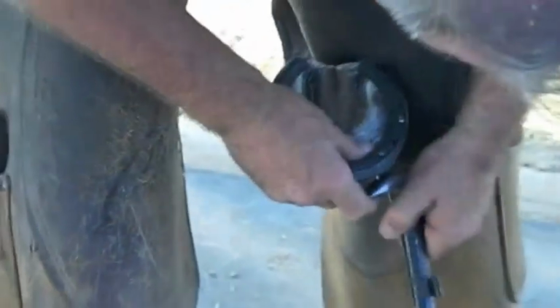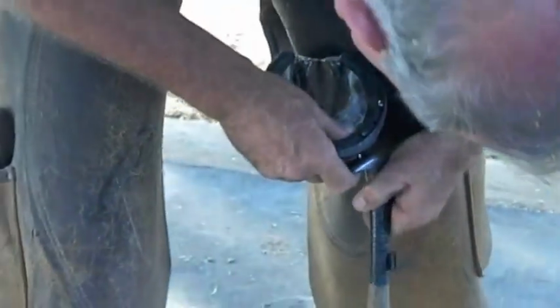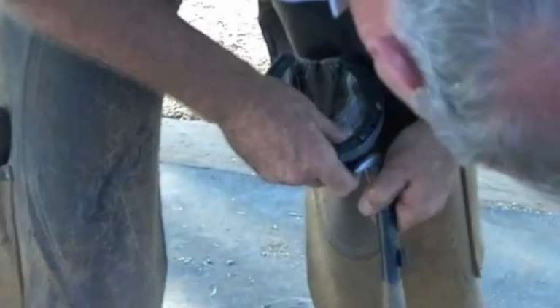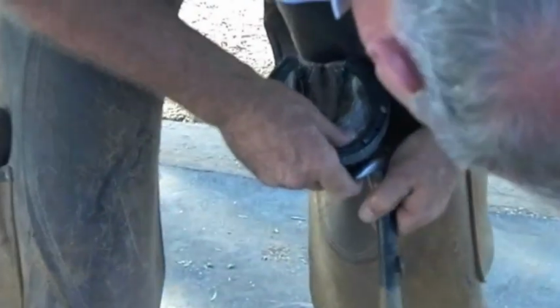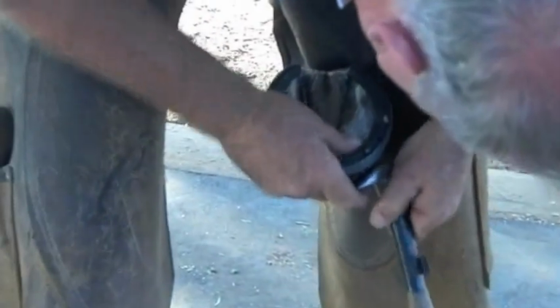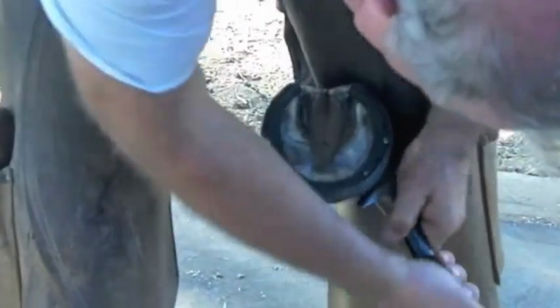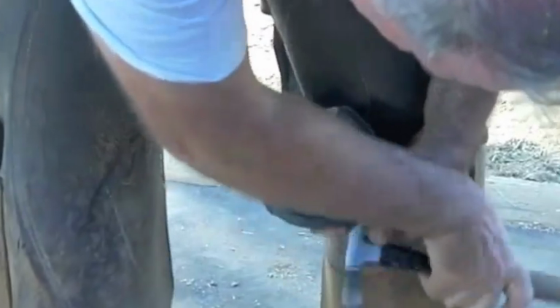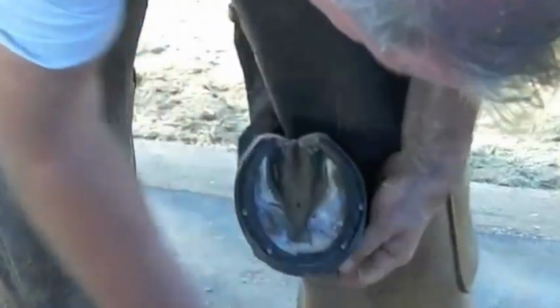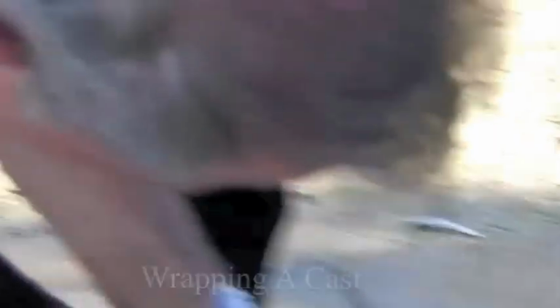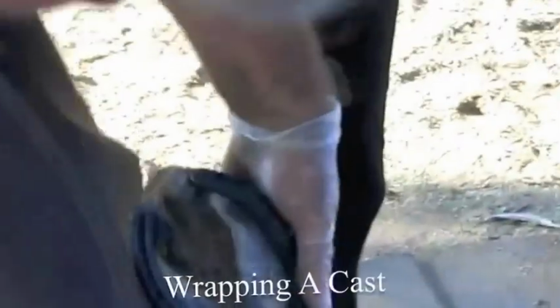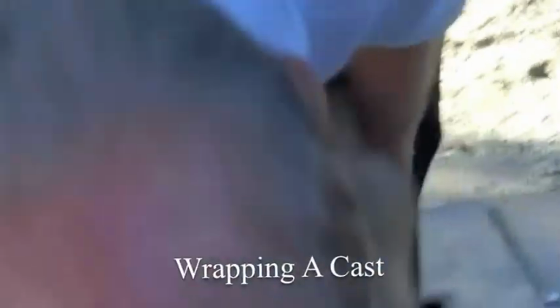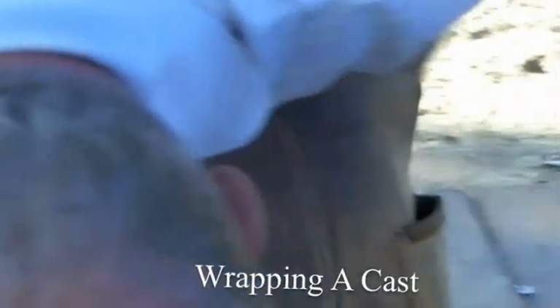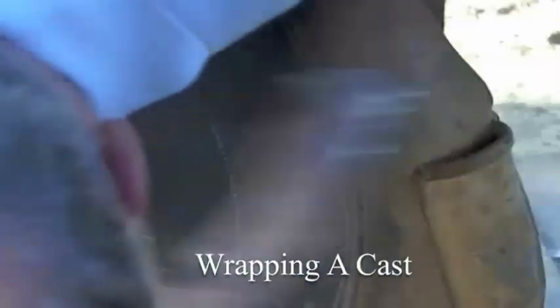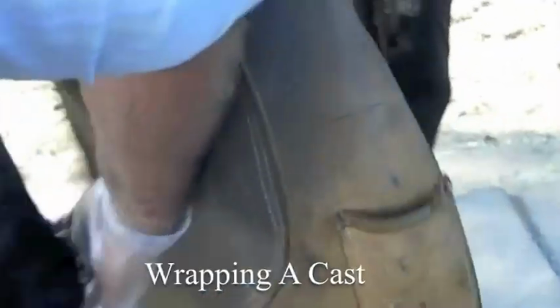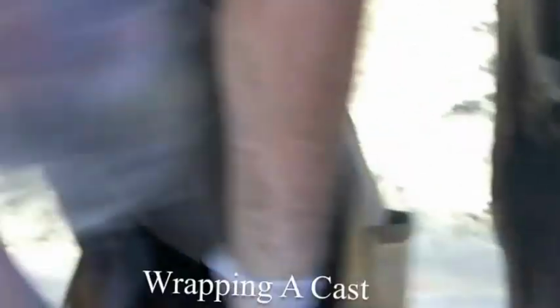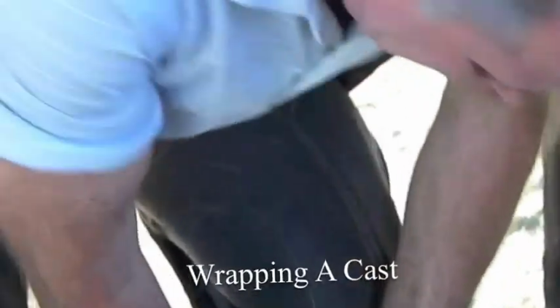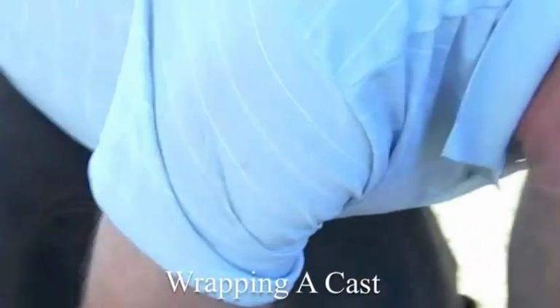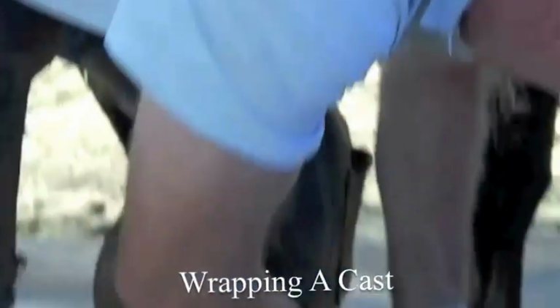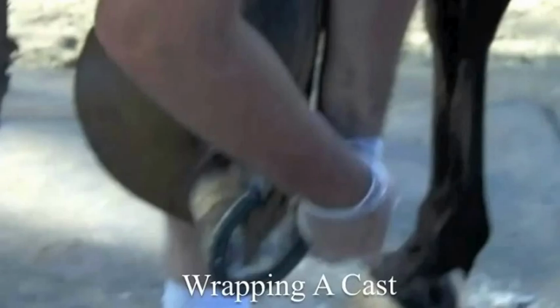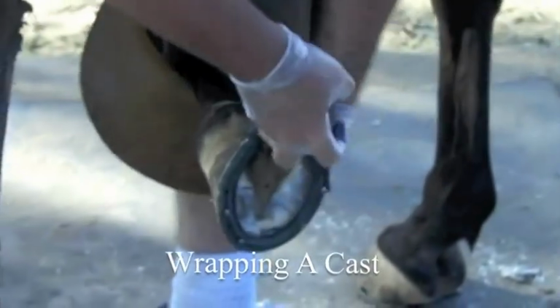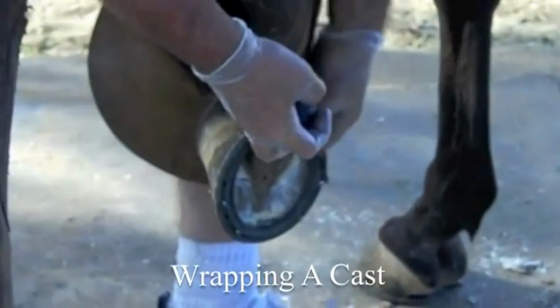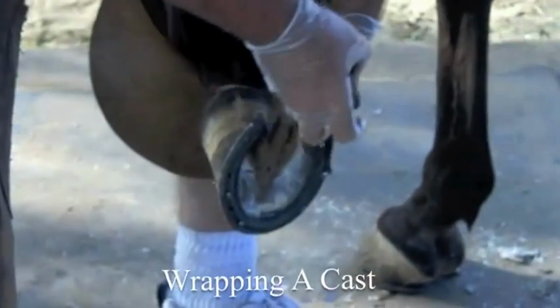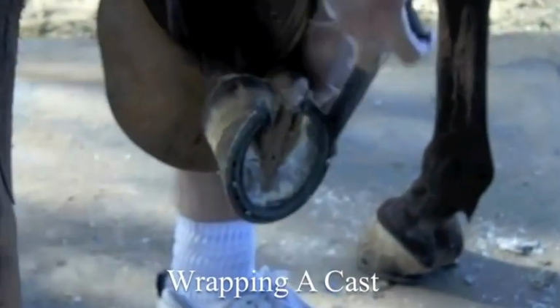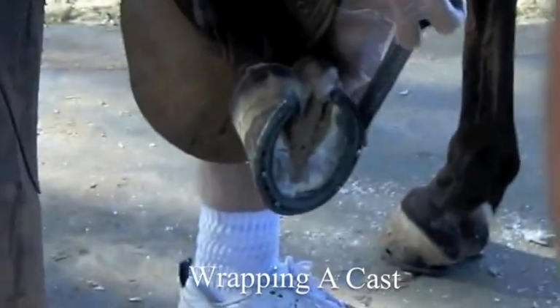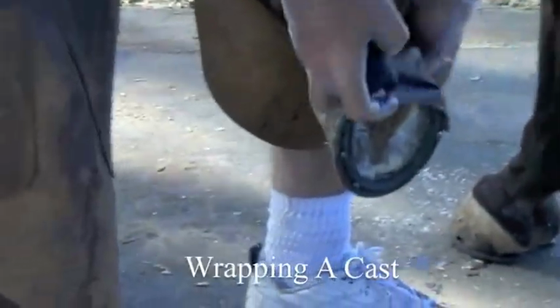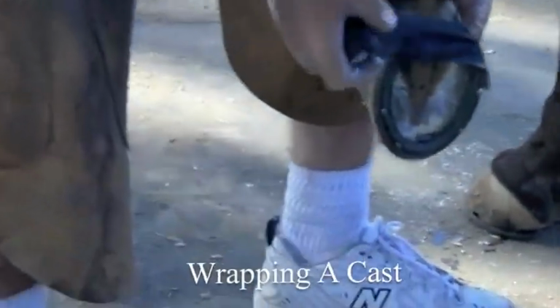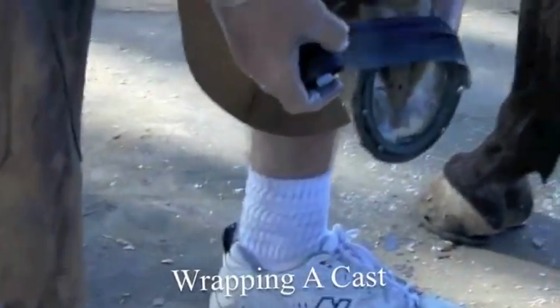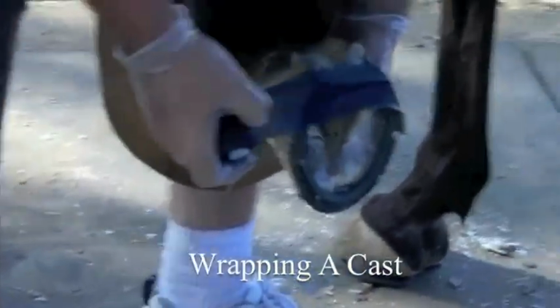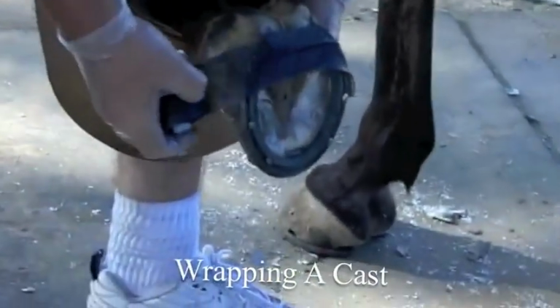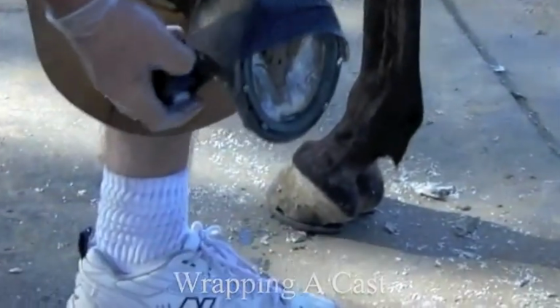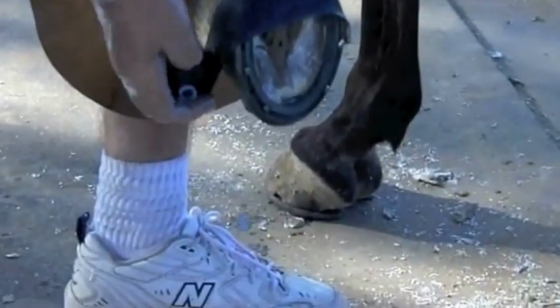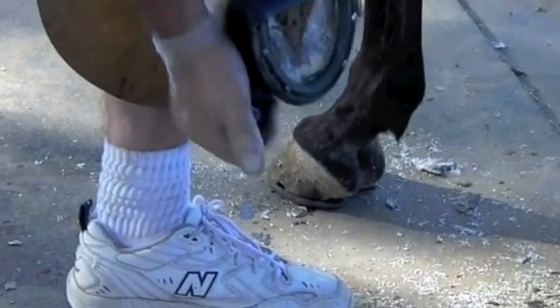Now that we're ready to wrap, make sure that you're ready: that you have your gloves on, that you have your pouch, that you have water in the pouch, and that your stretch wrap is available and your foaming pad is all set to go.